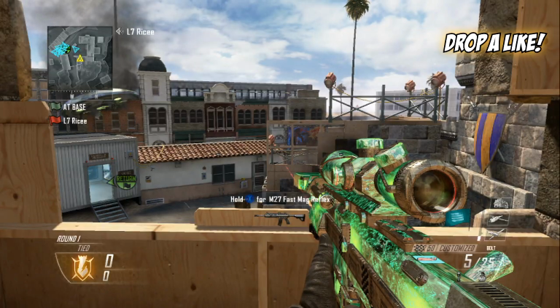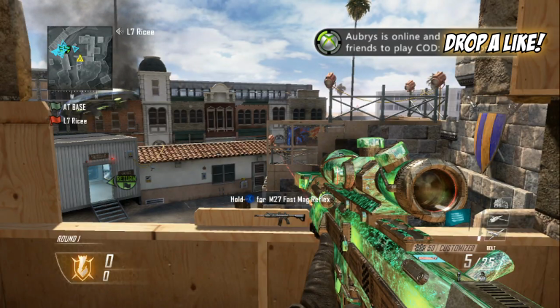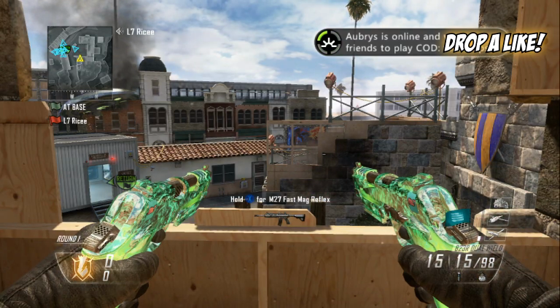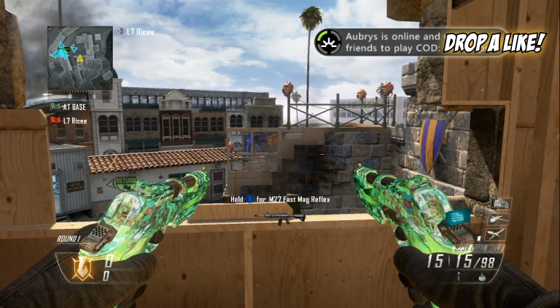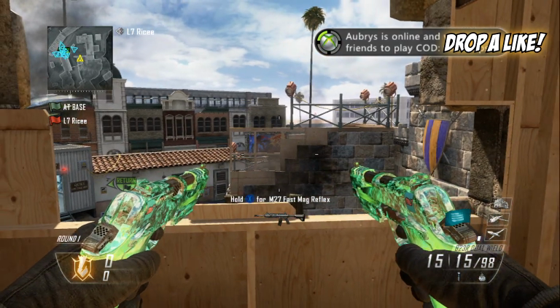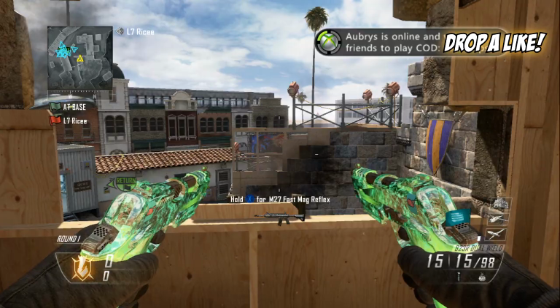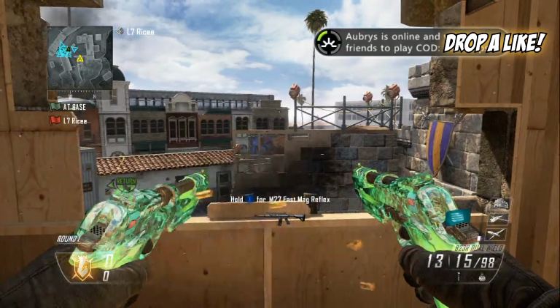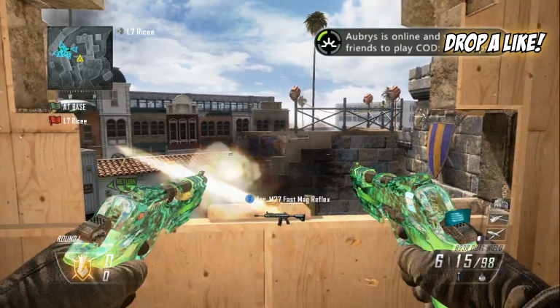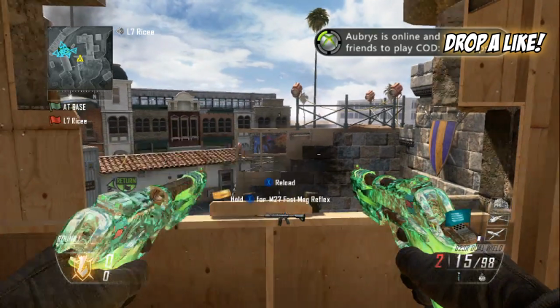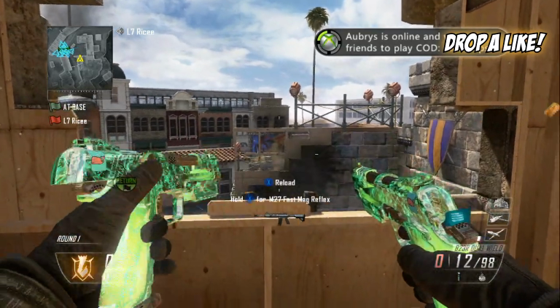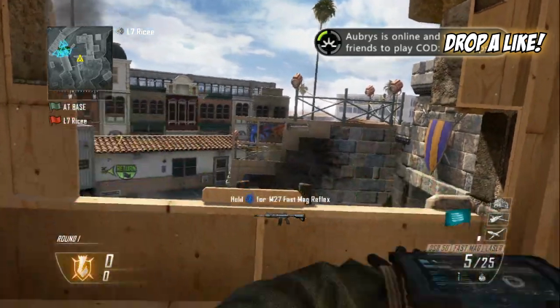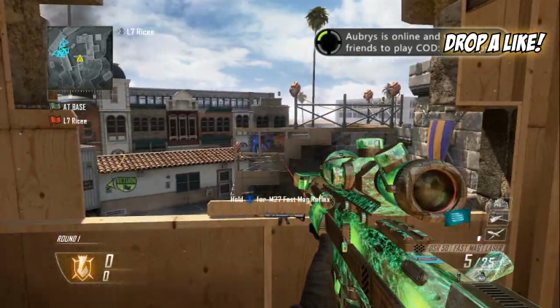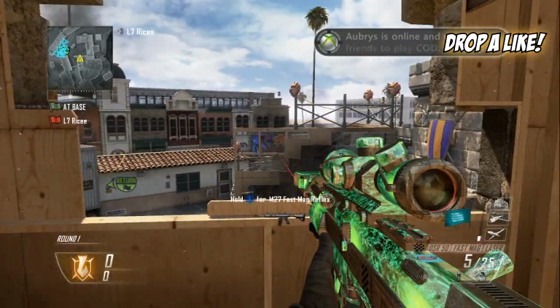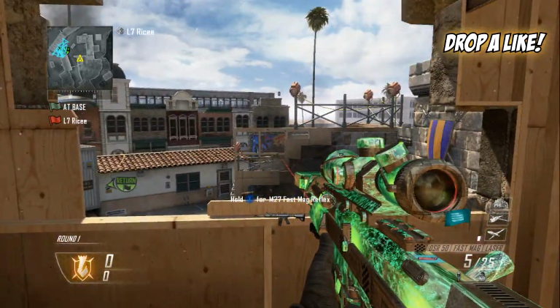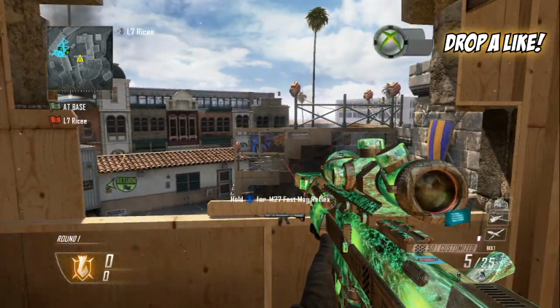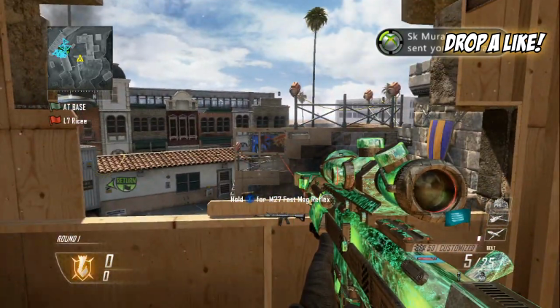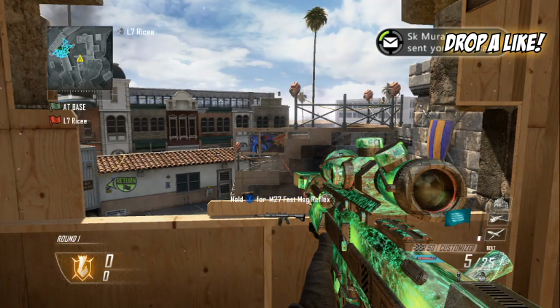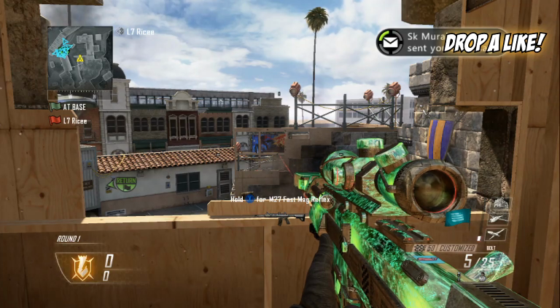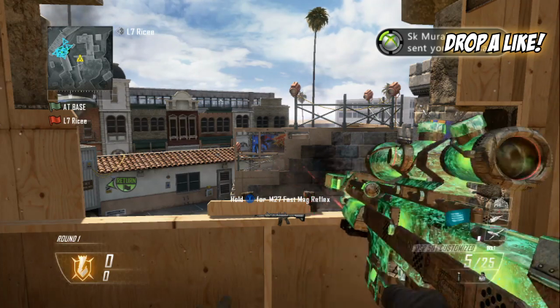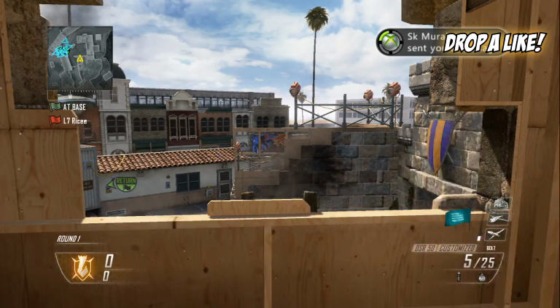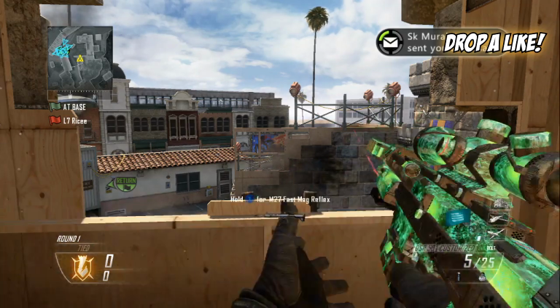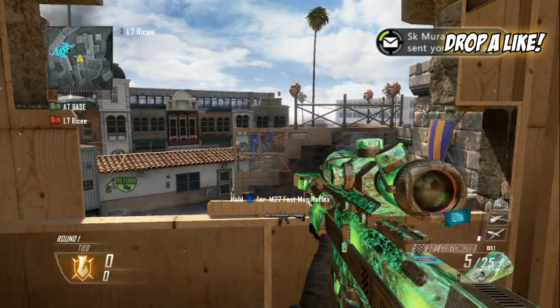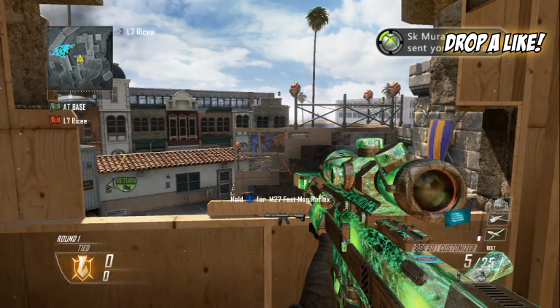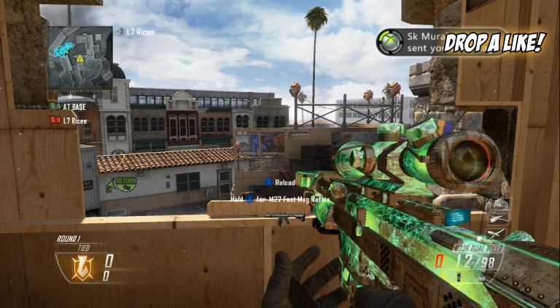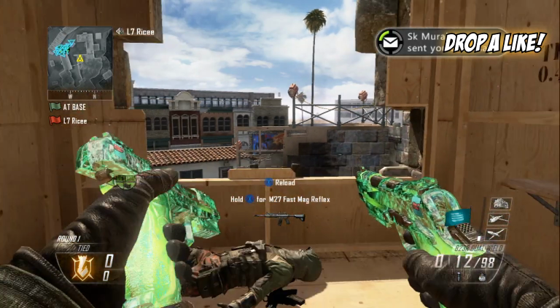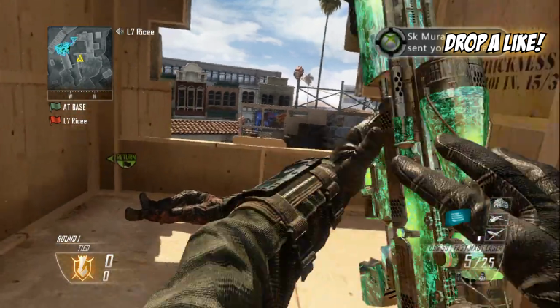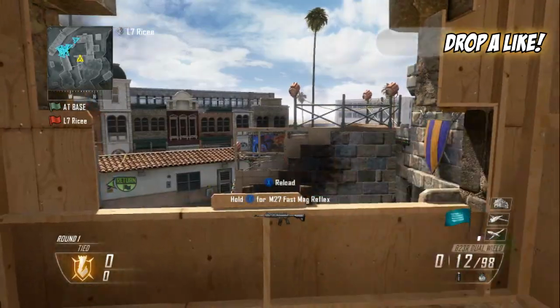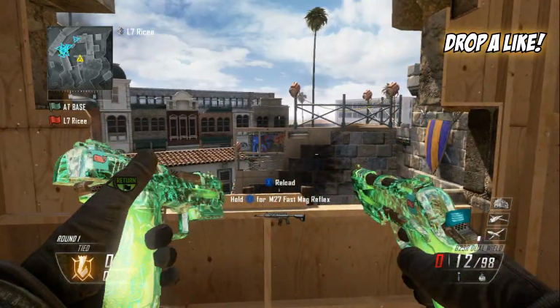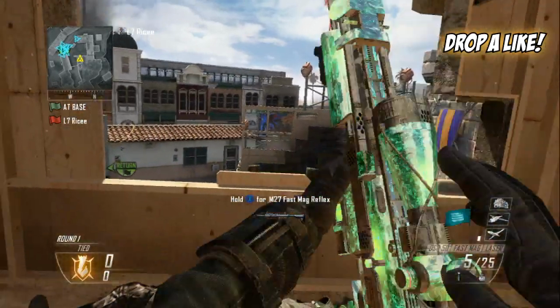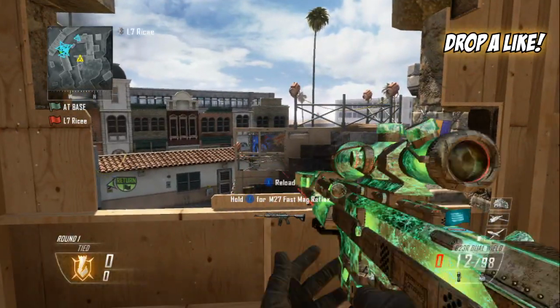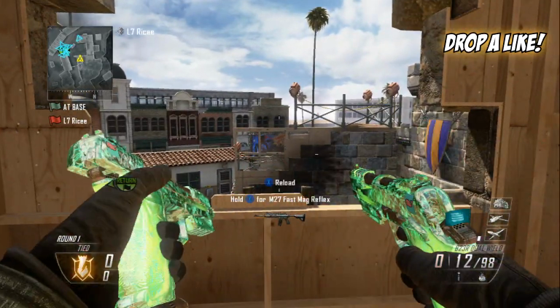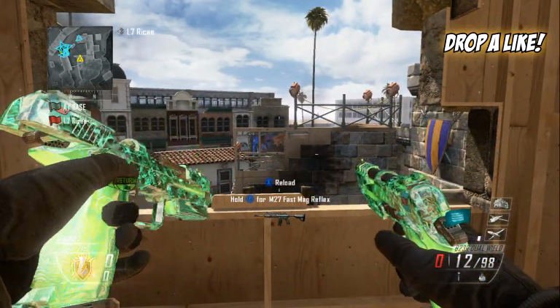What you want to do is pull out your B23Rs, shoot all the ammo on your left, and shoot one burst out of your right B23R — that's three rounds.